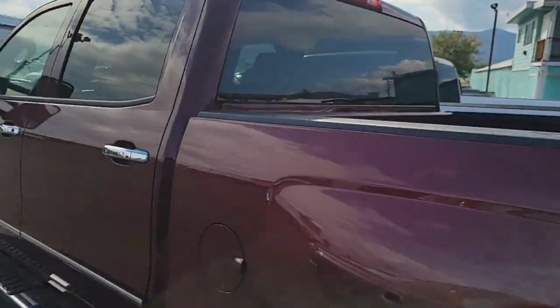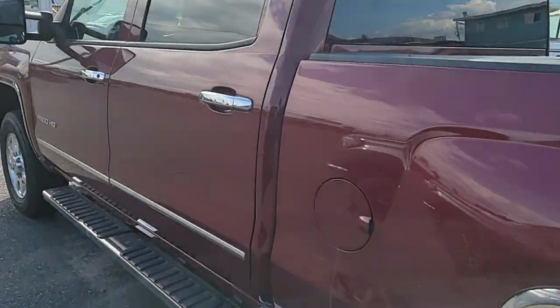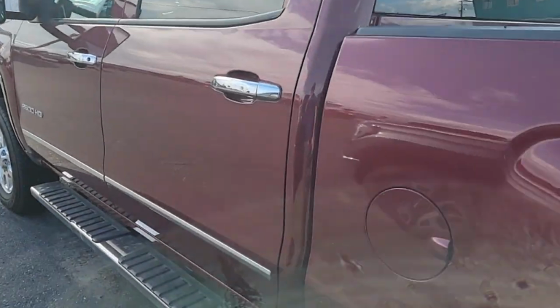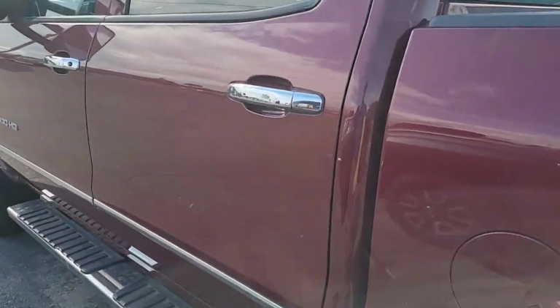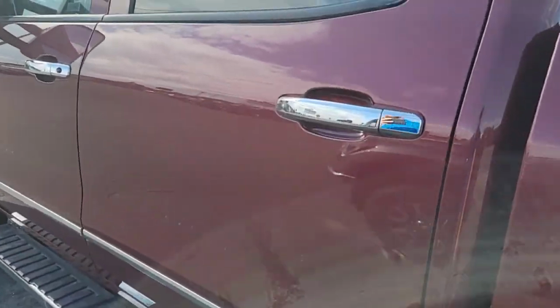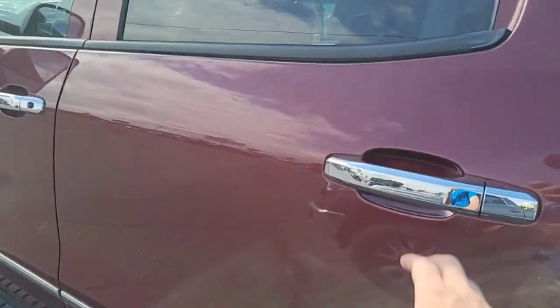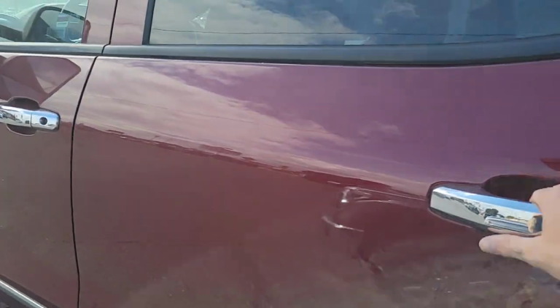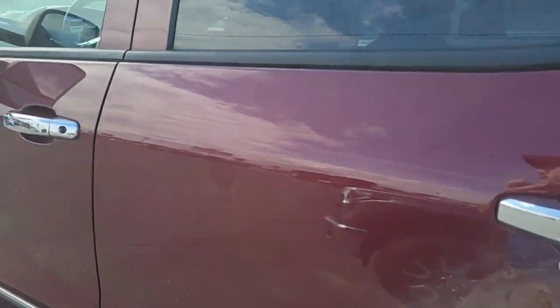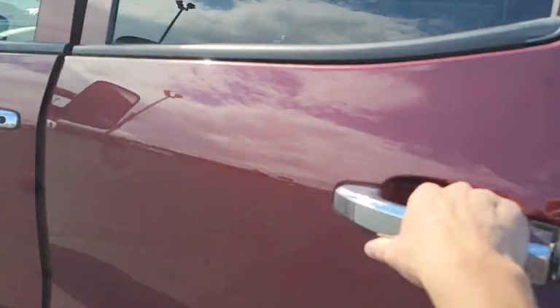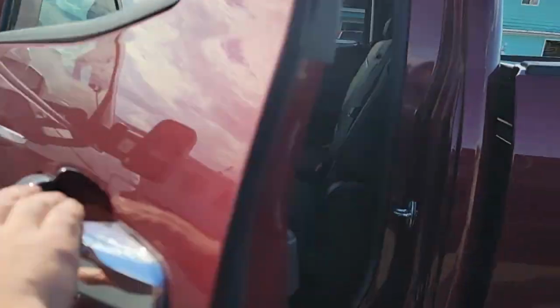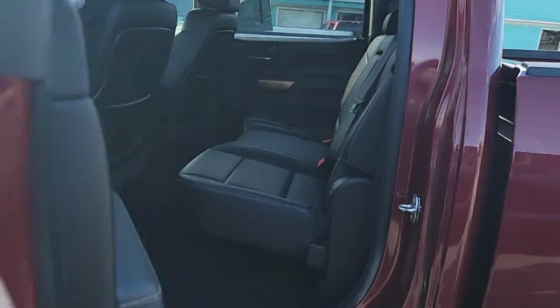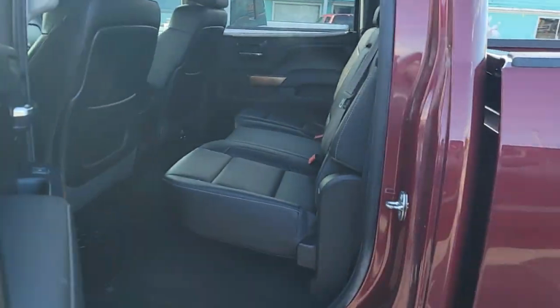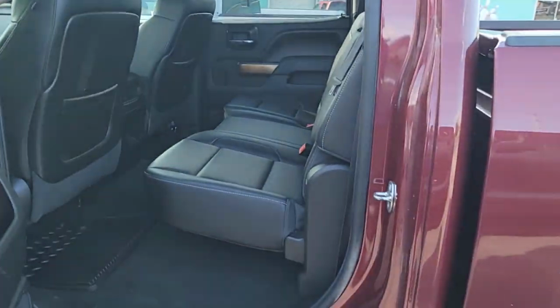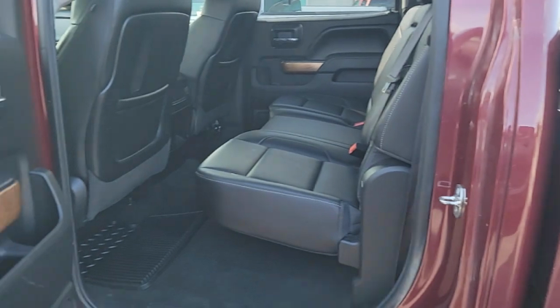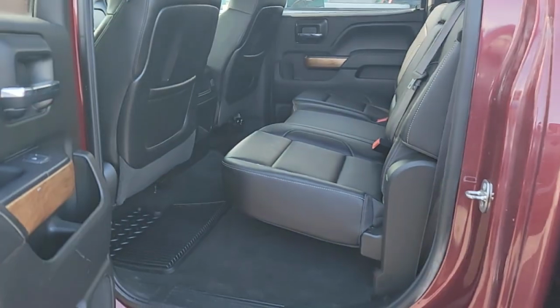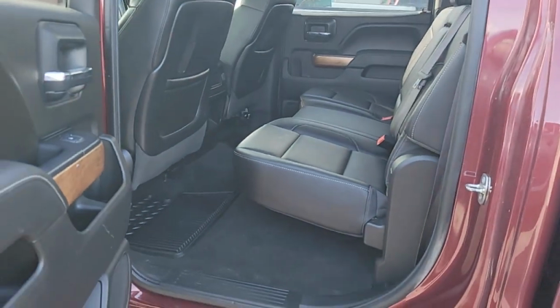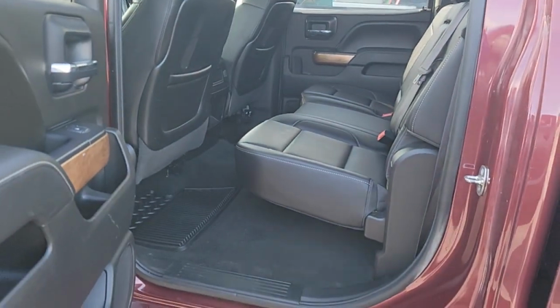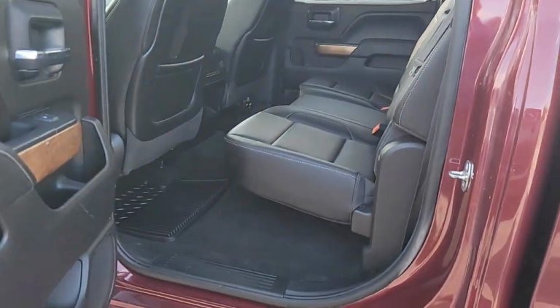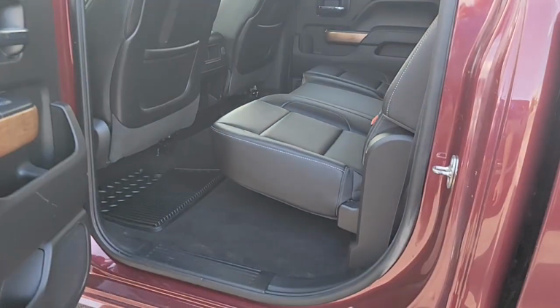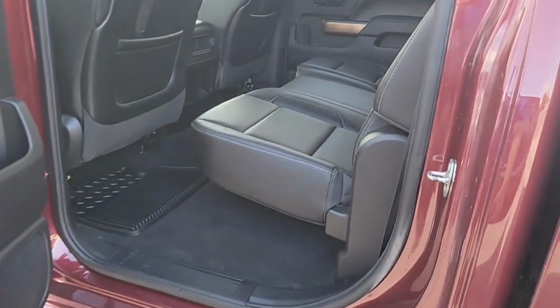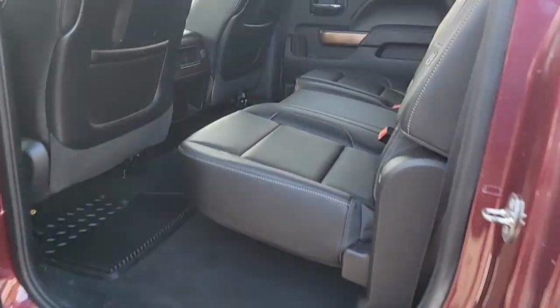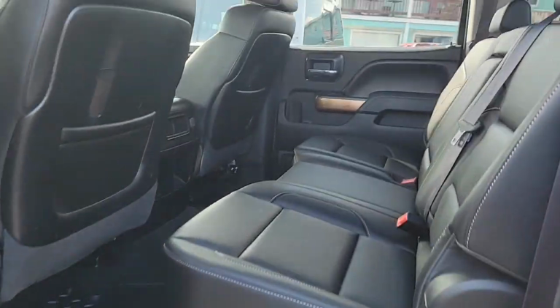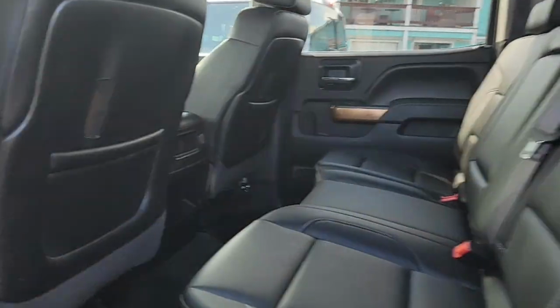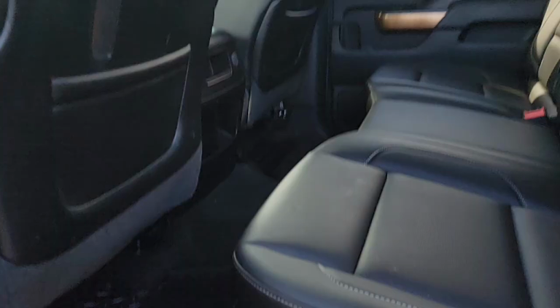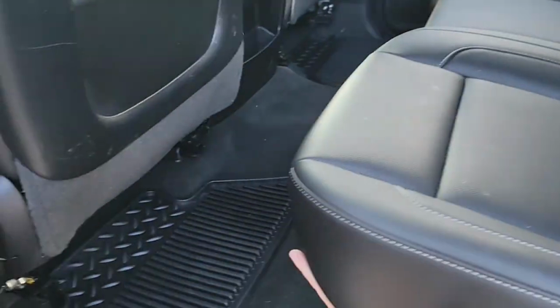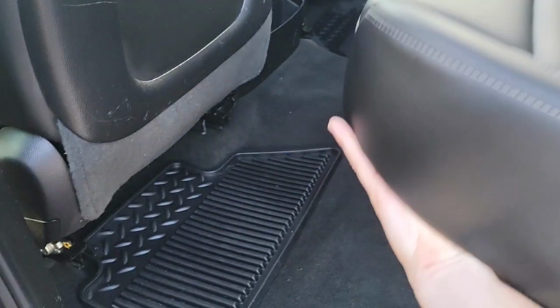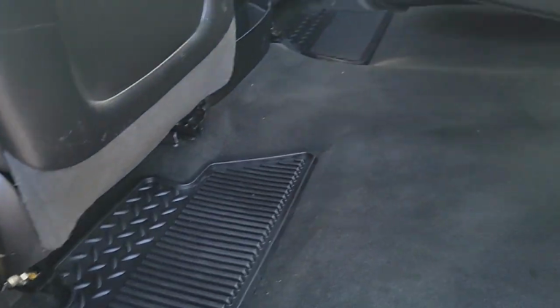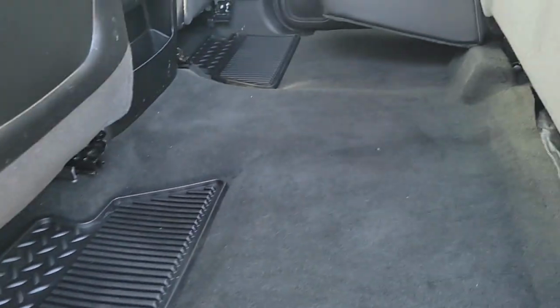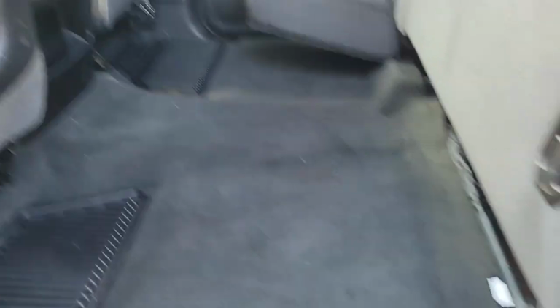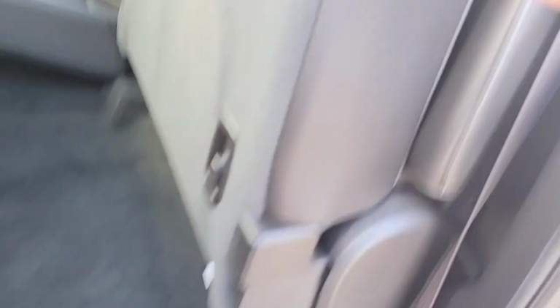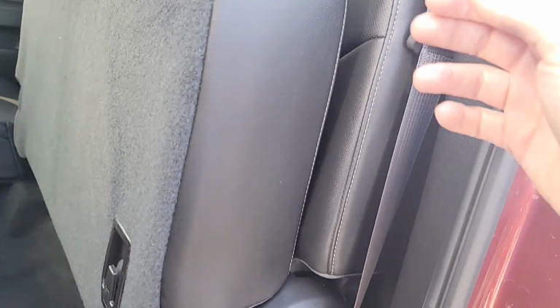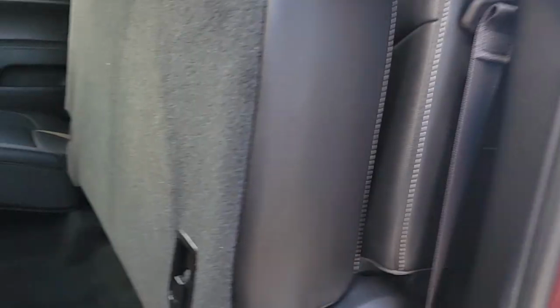This has a standard bed, so it's going to be the six-foot-six with the rails in it already for gooseneck or fifth wheel hookup. Here's your back seat — they are the easy fold-up.